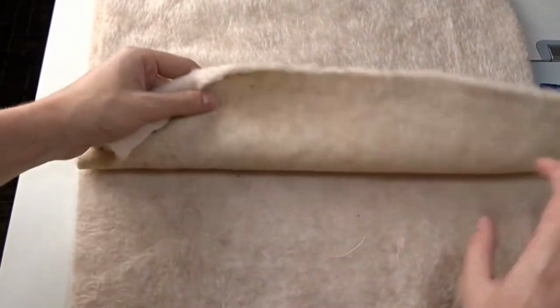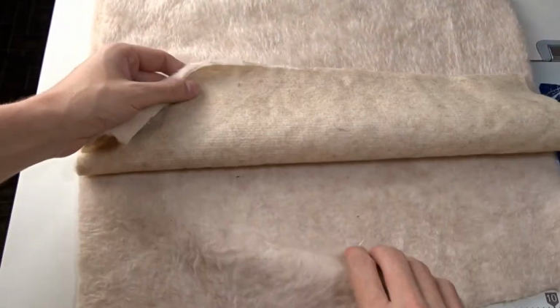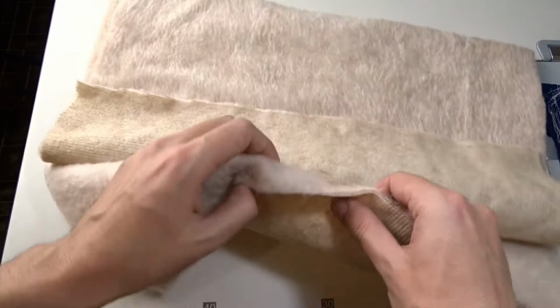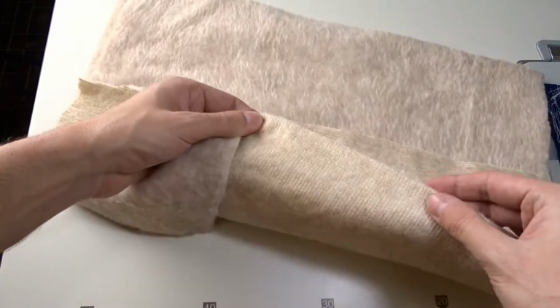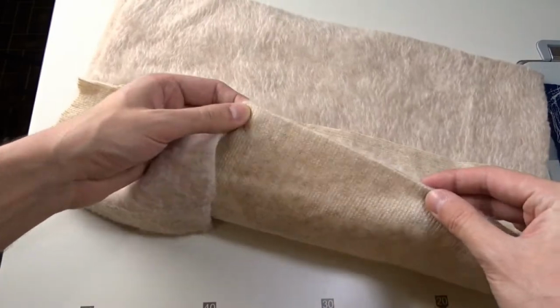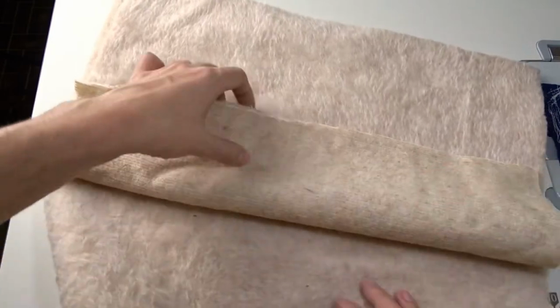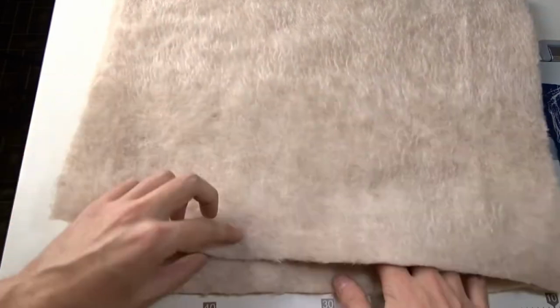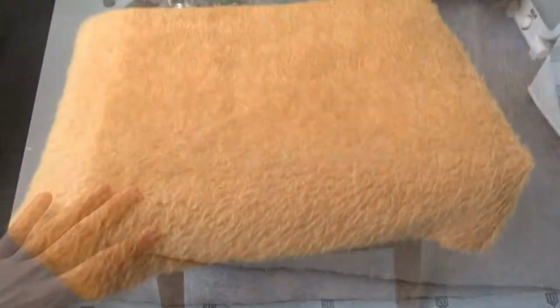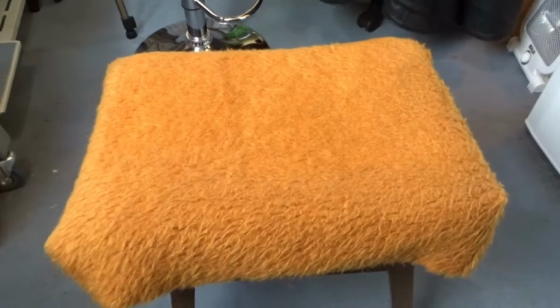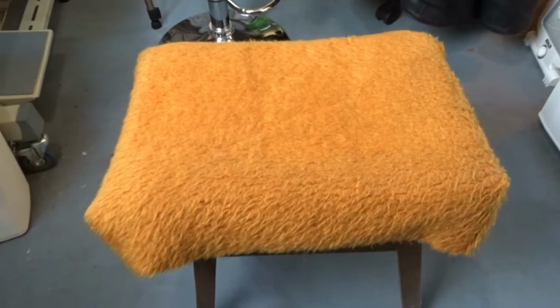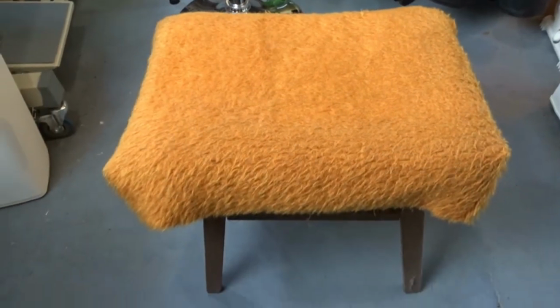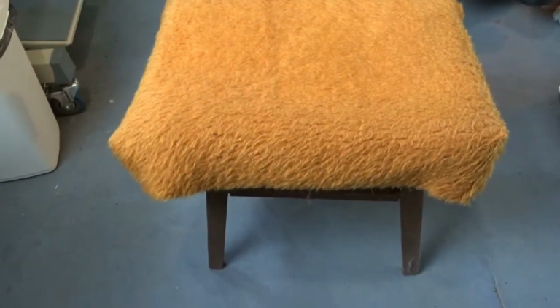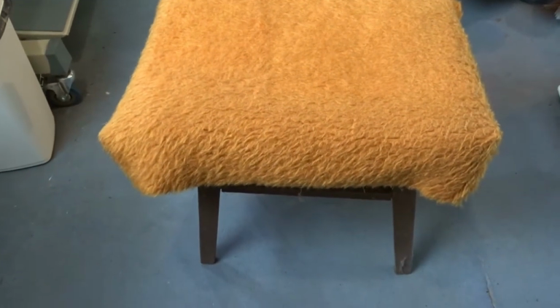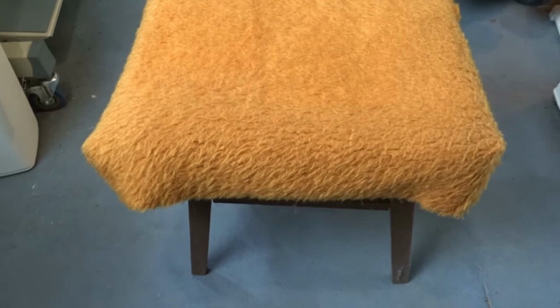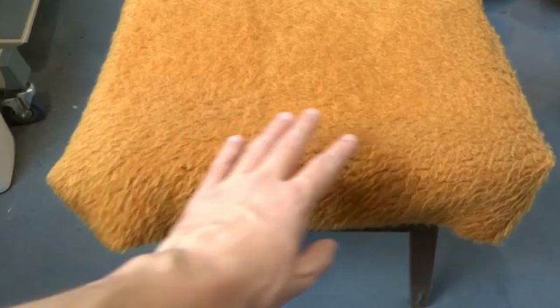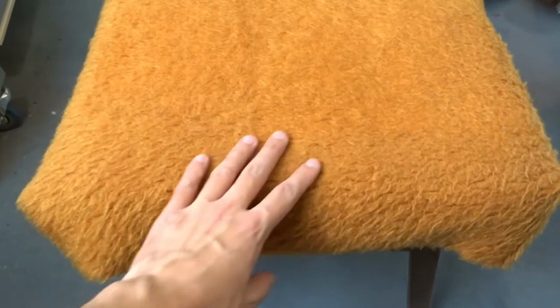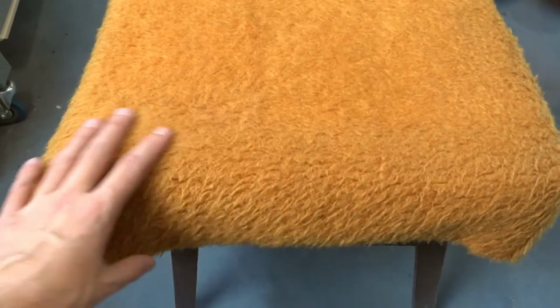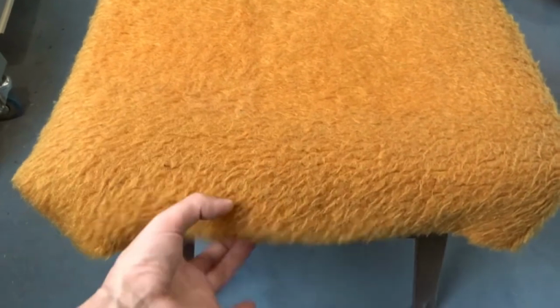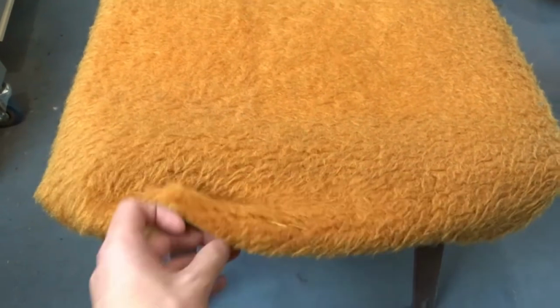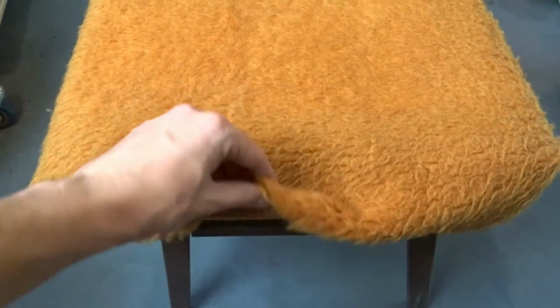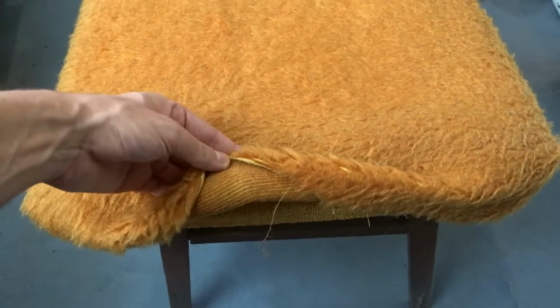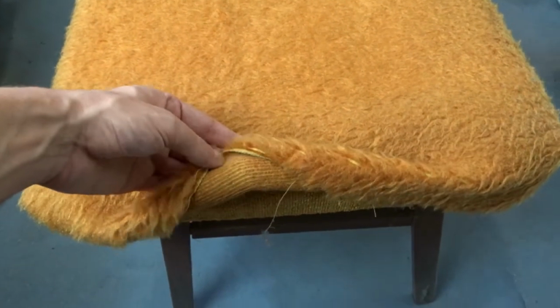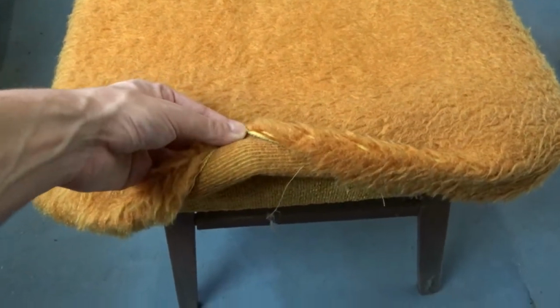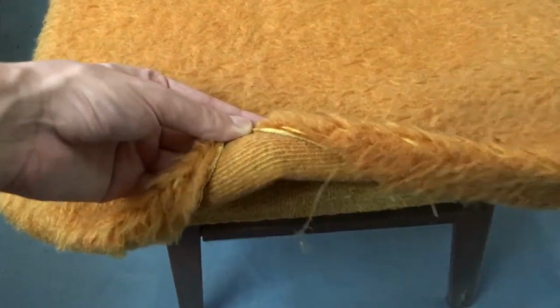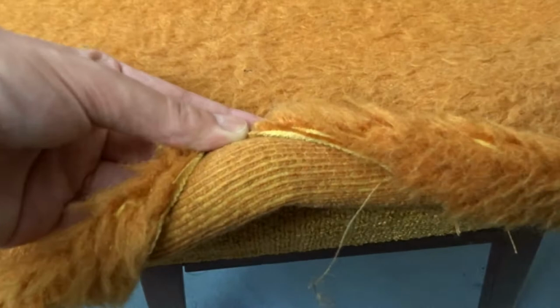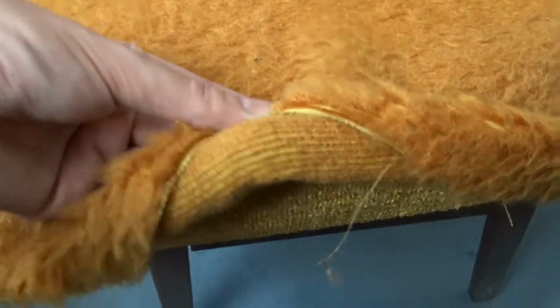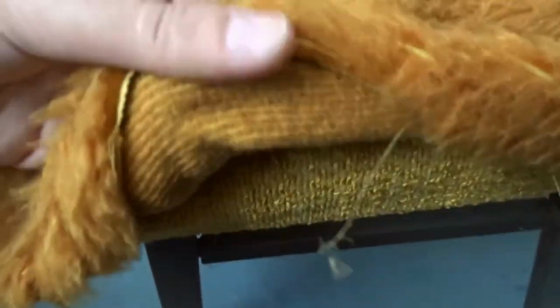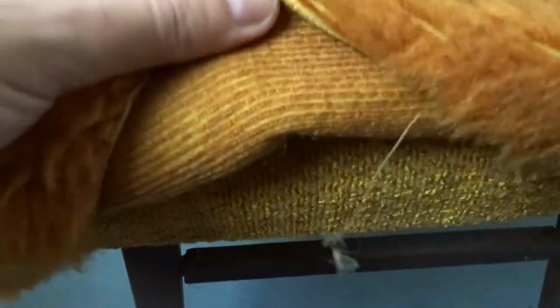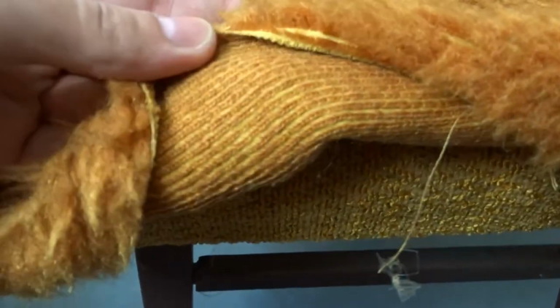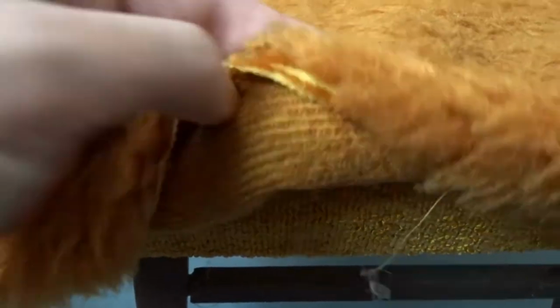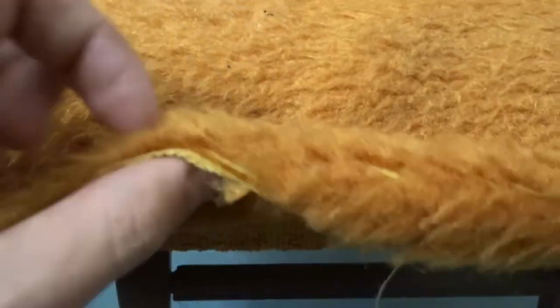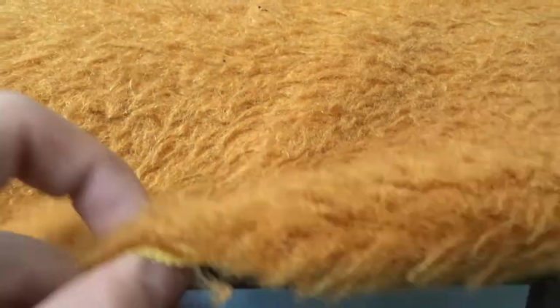I used a fabric from which the covers of an old sofa had been made. These old stools also have such covers. I don't know exactly what the fabric is, but it could be polyester or something synthetic.